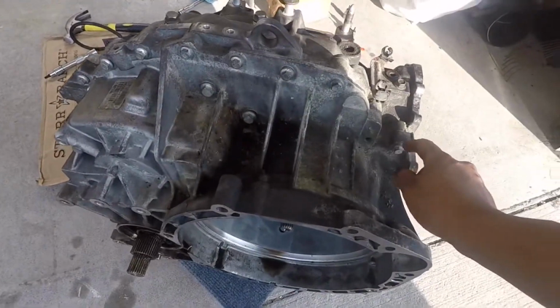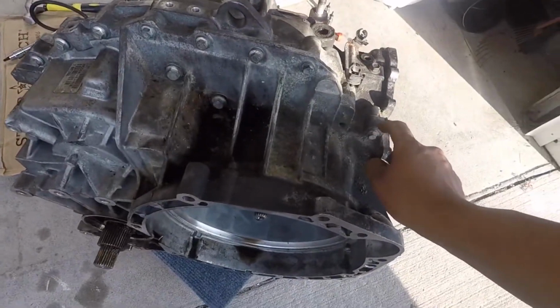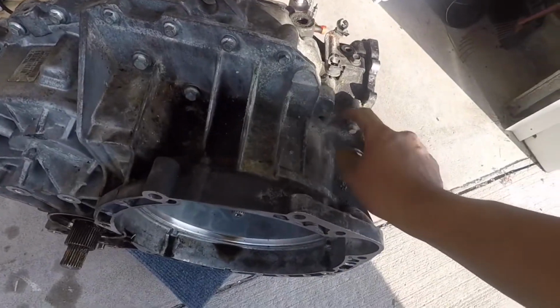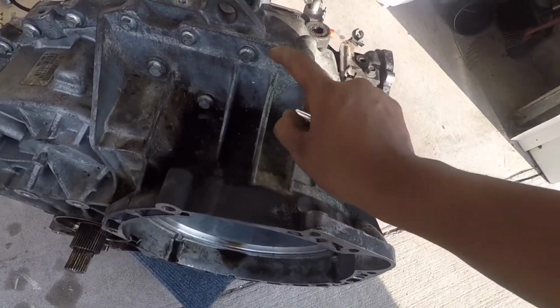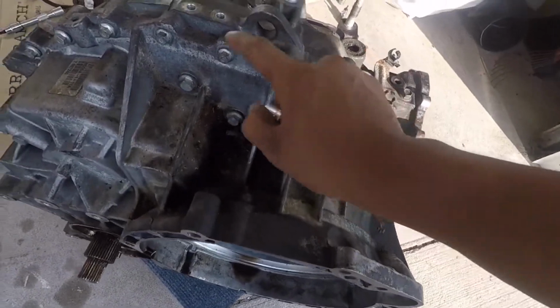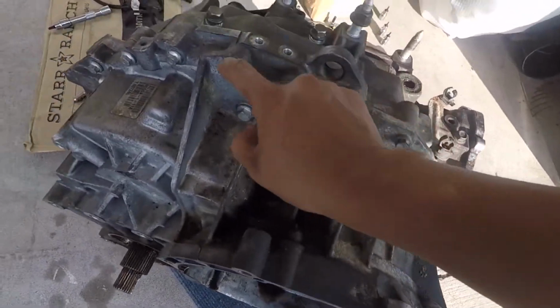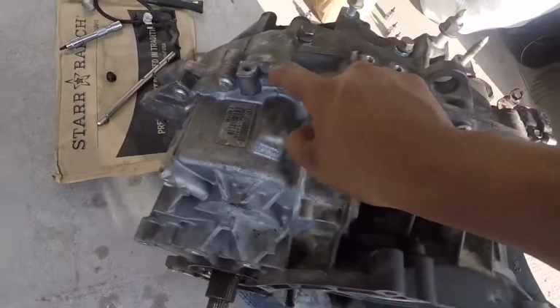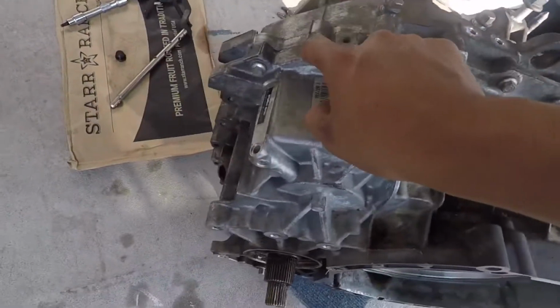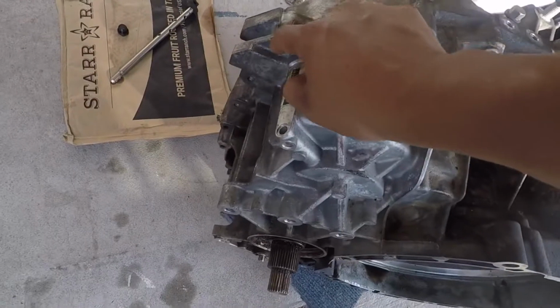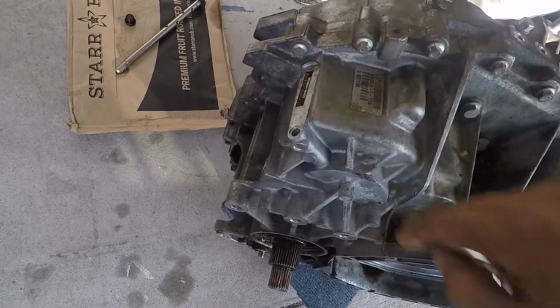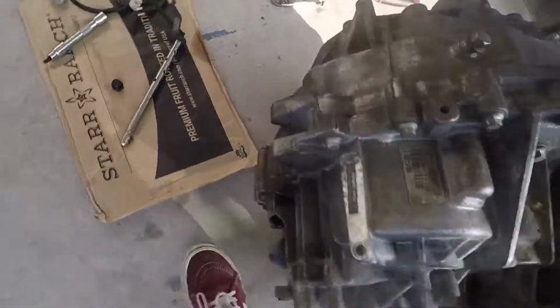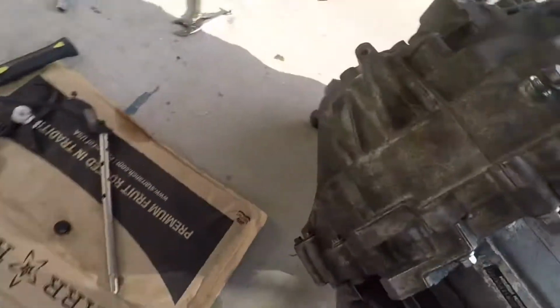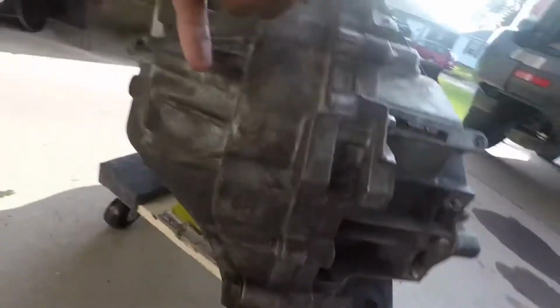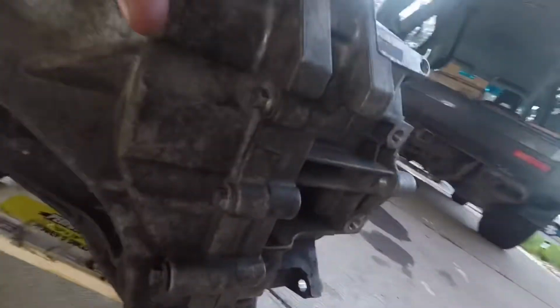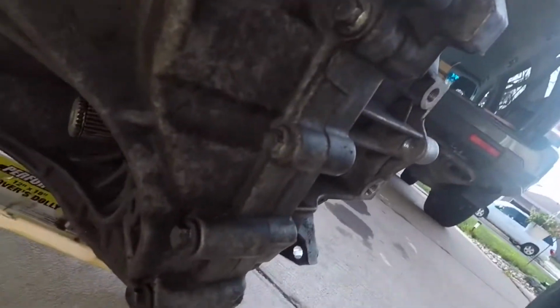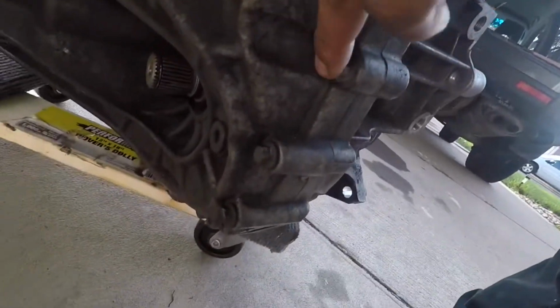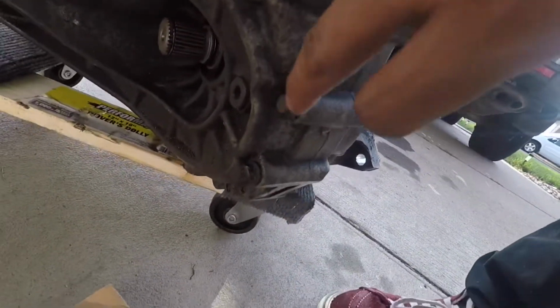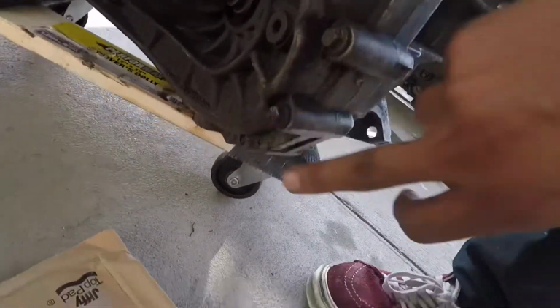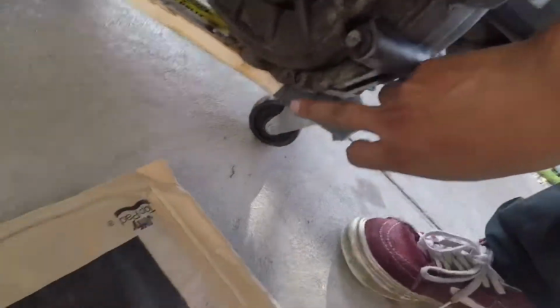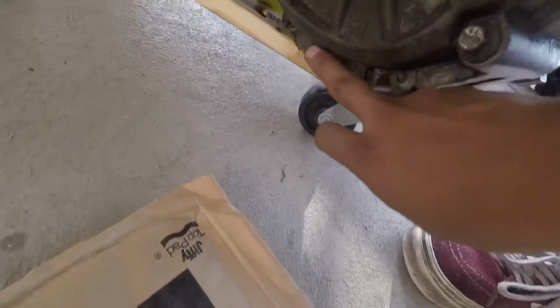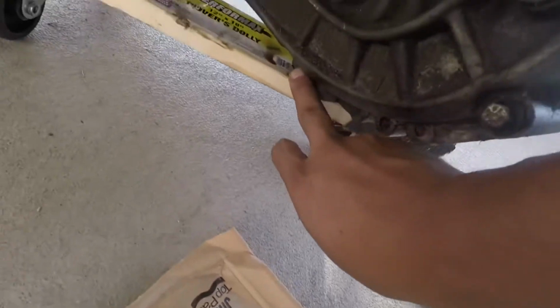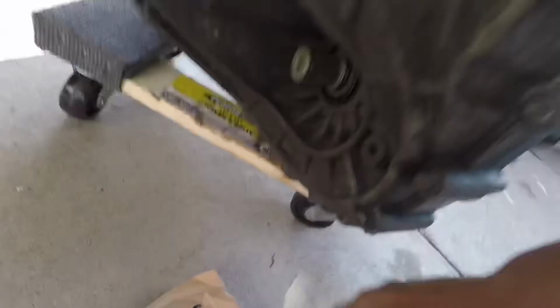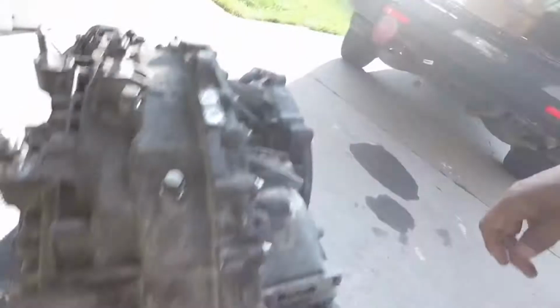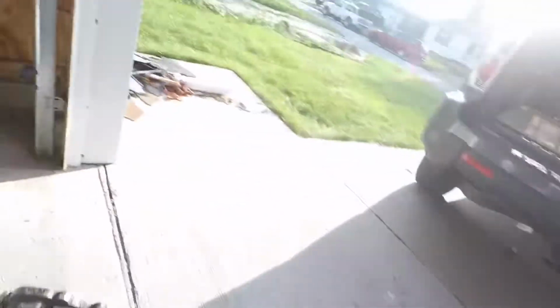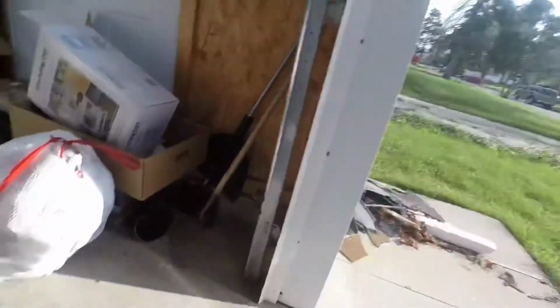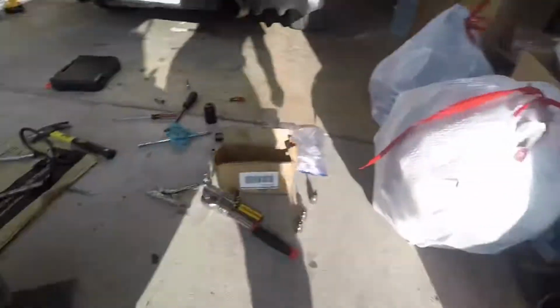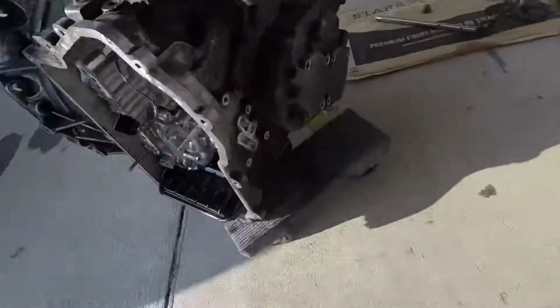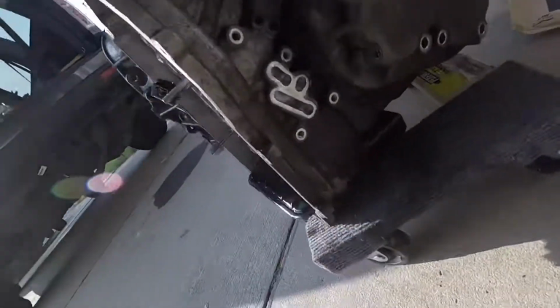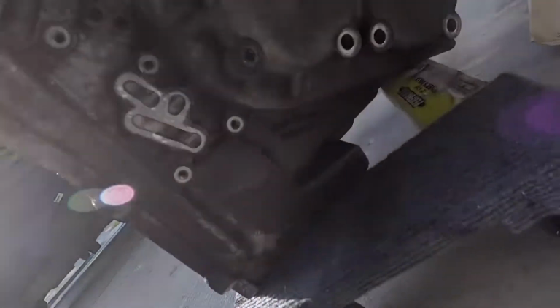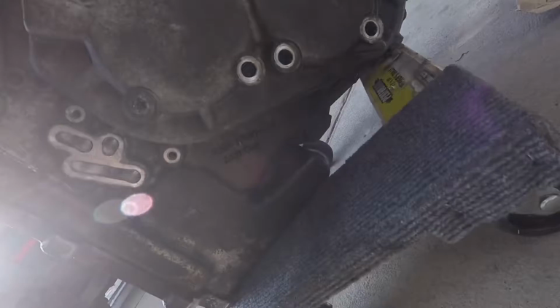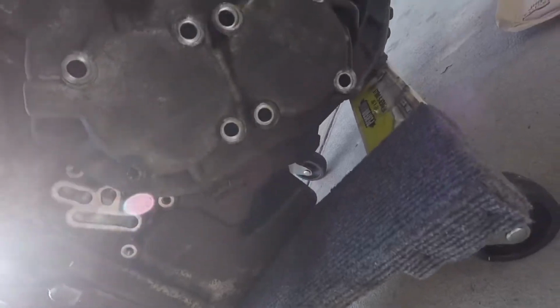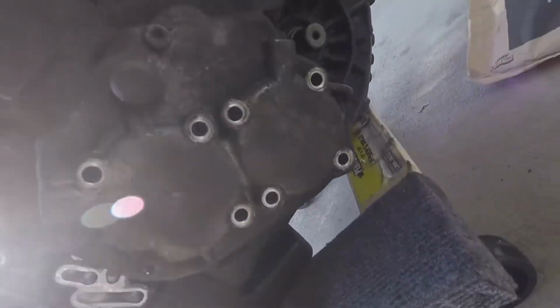So it will be one, two, three, four, five, six, seven, eight. And now there's a few down there too.